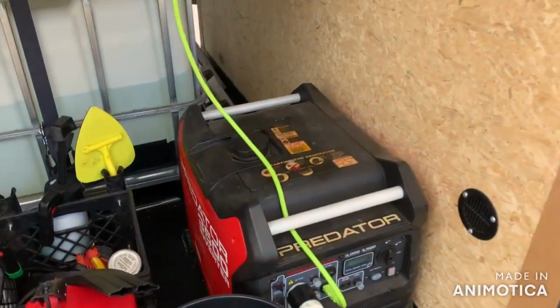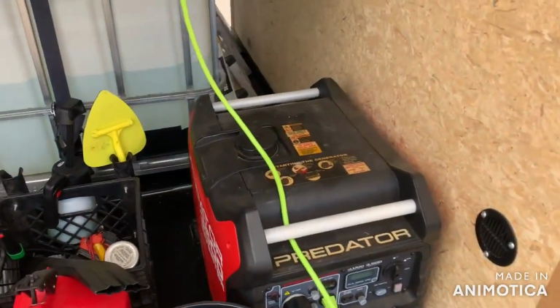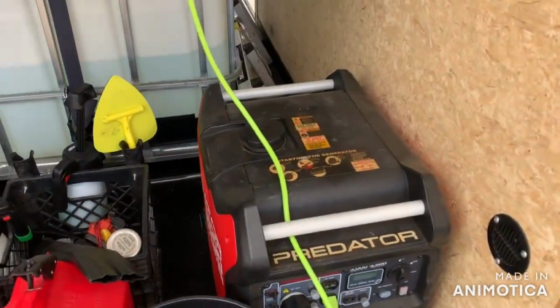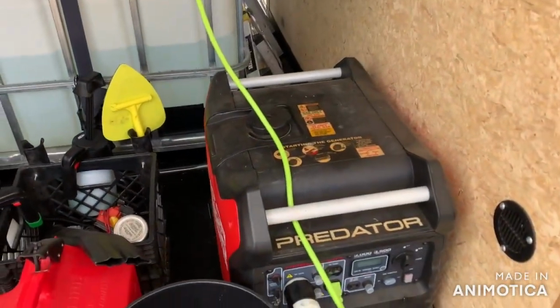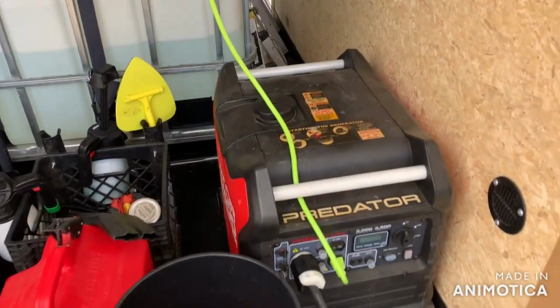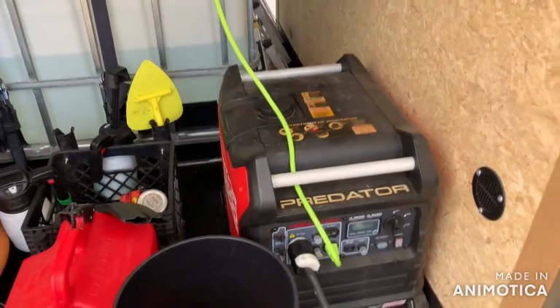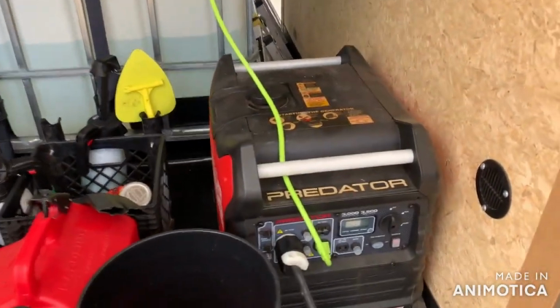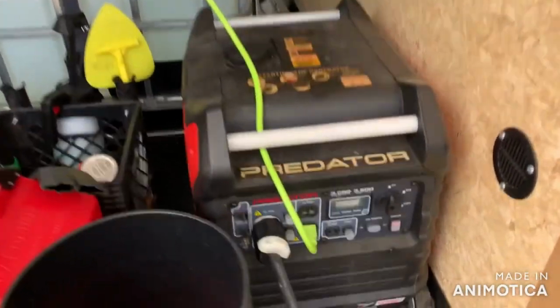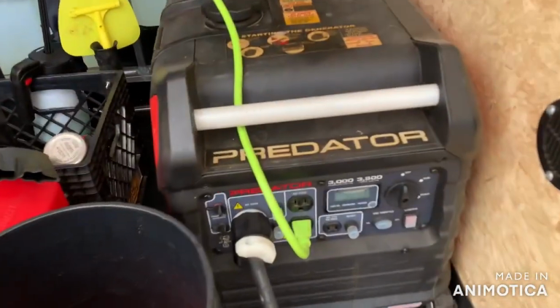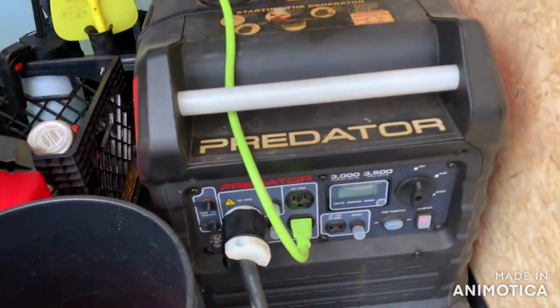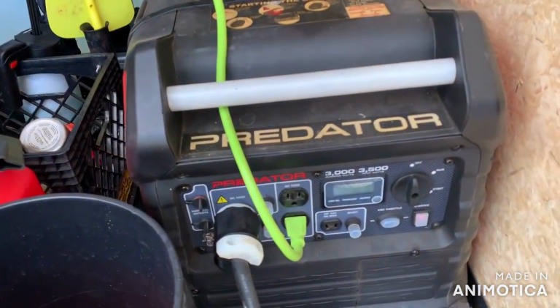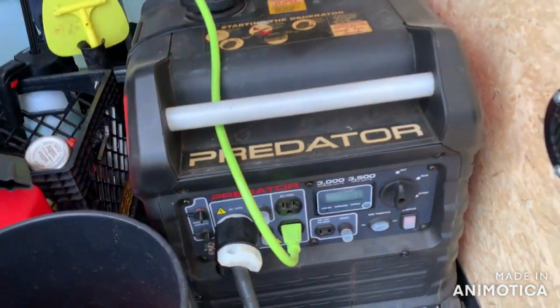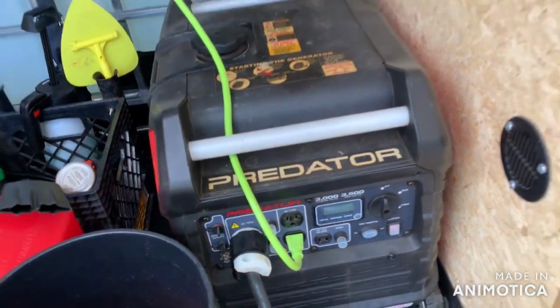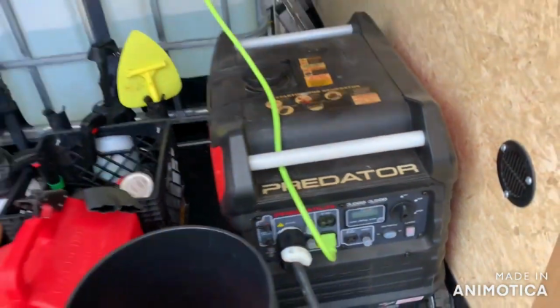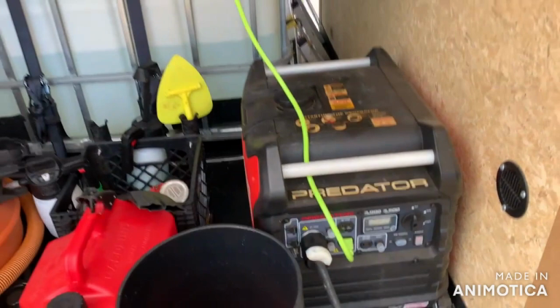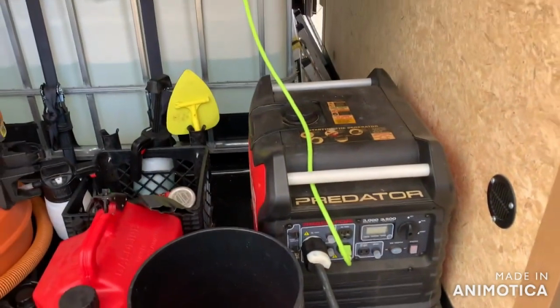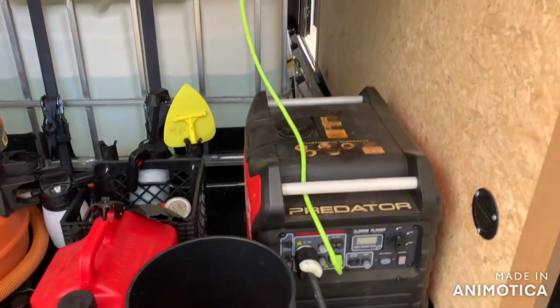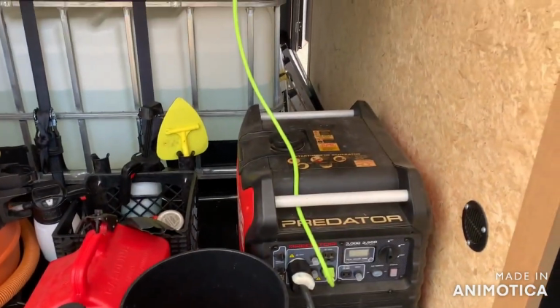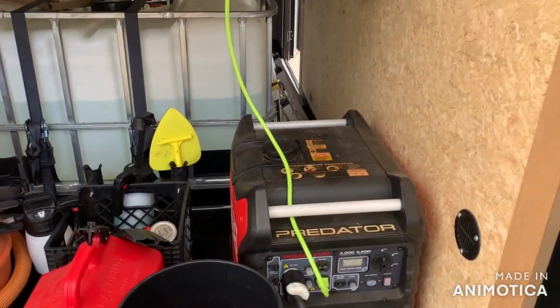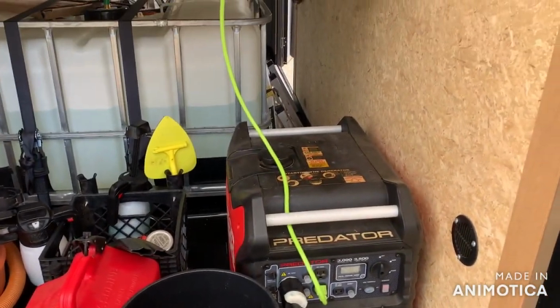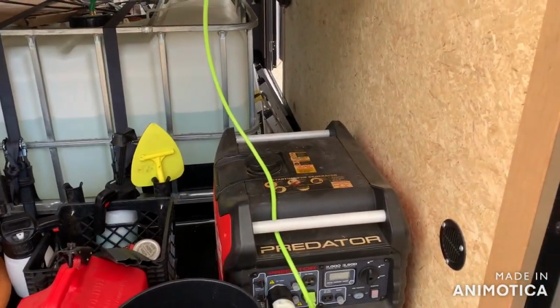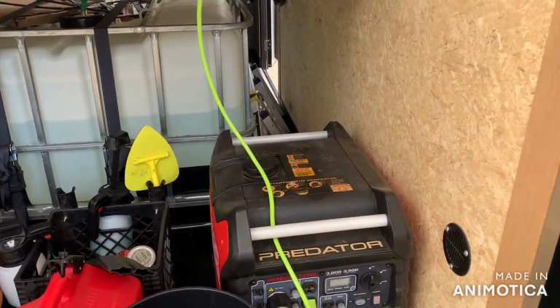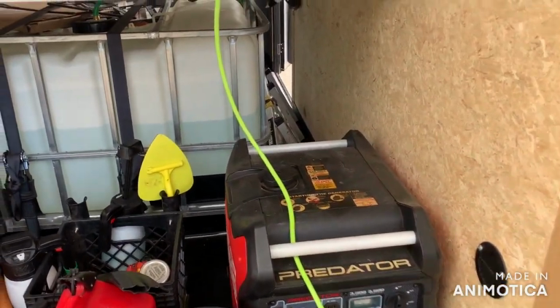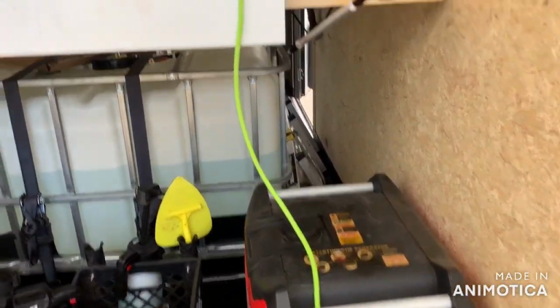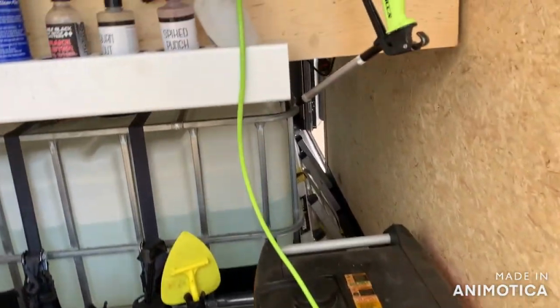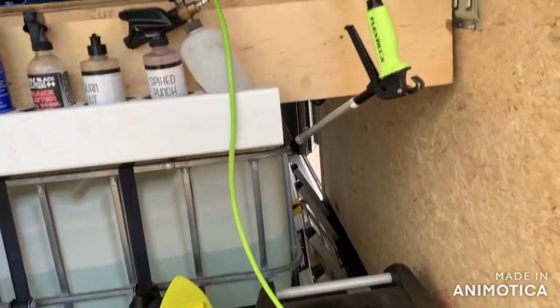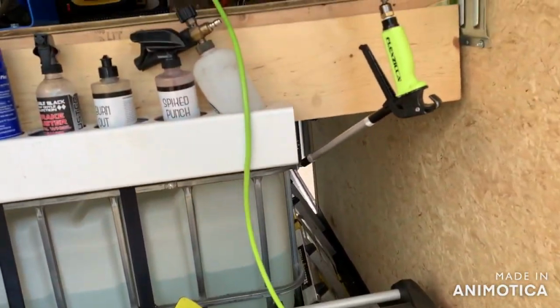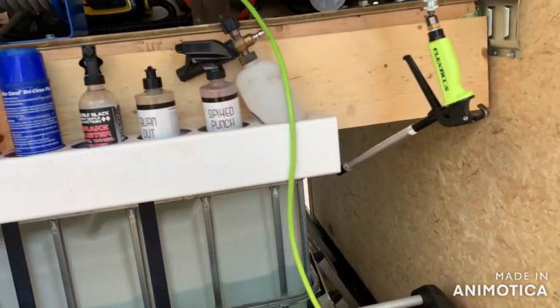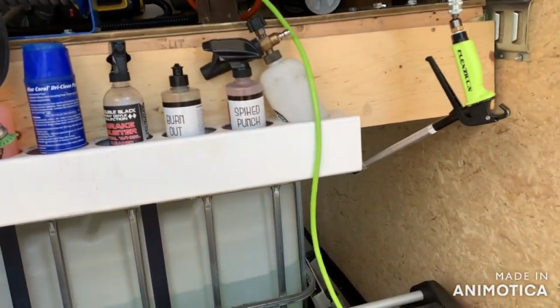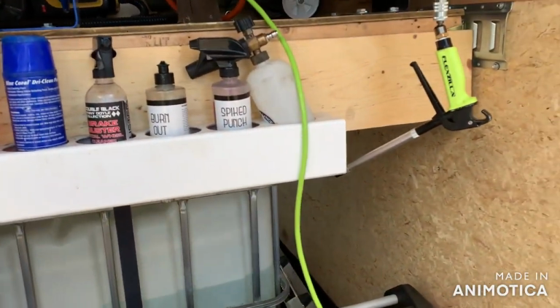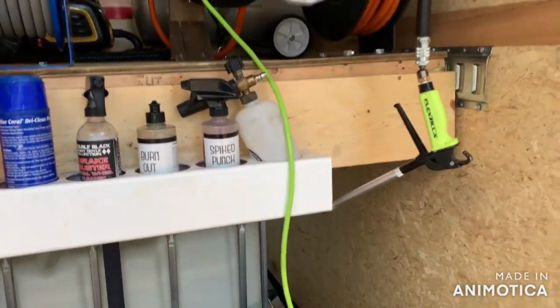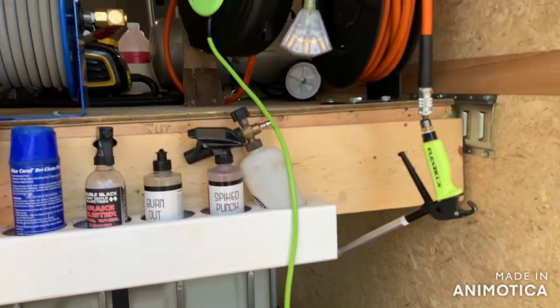Here's my generator — it's a Predator 3500. Probably got about 200 hours on it. Everything works pretty good — I haven't had it shut off on me yet.